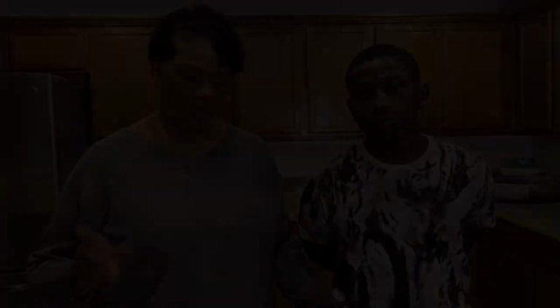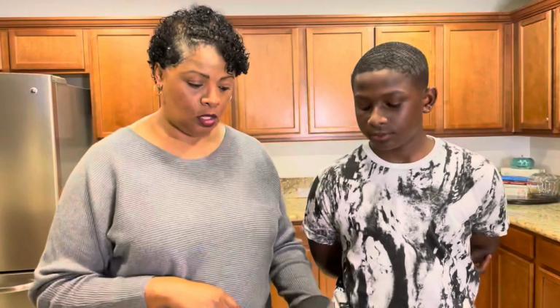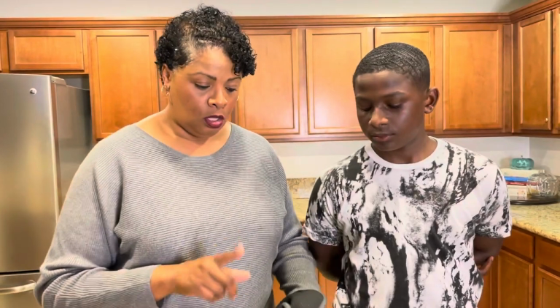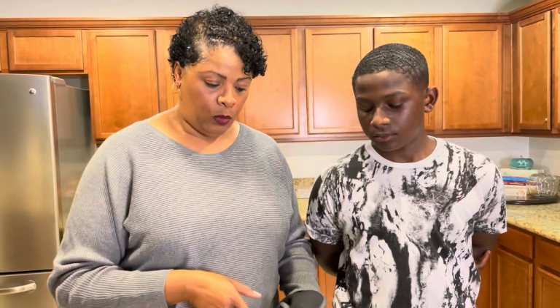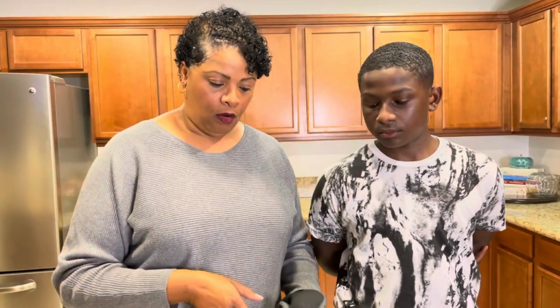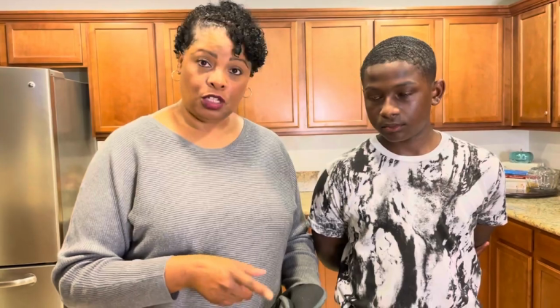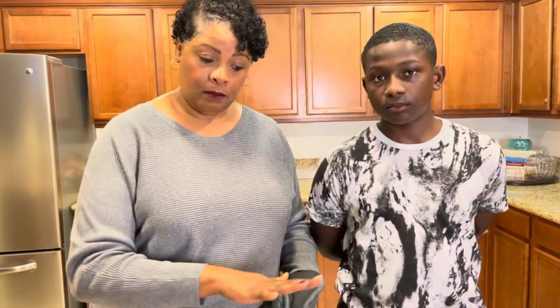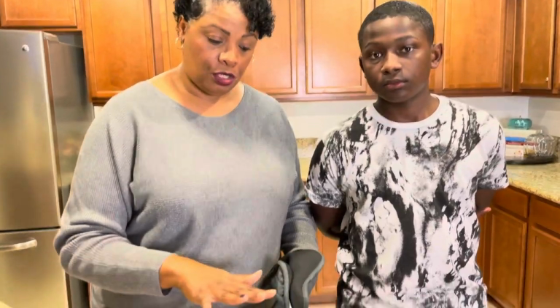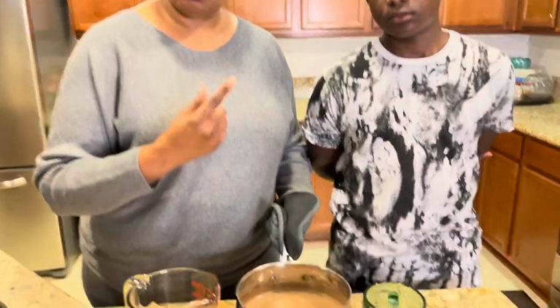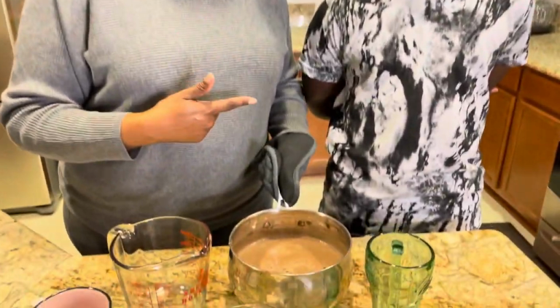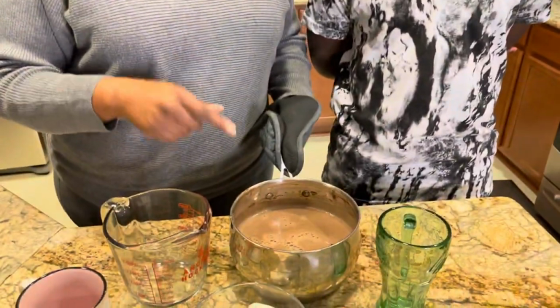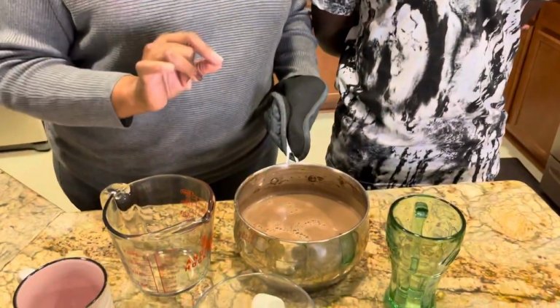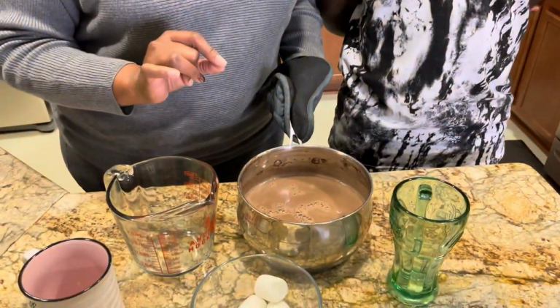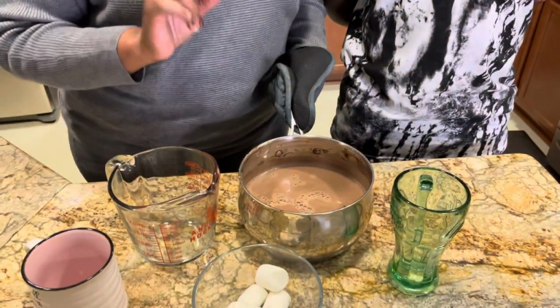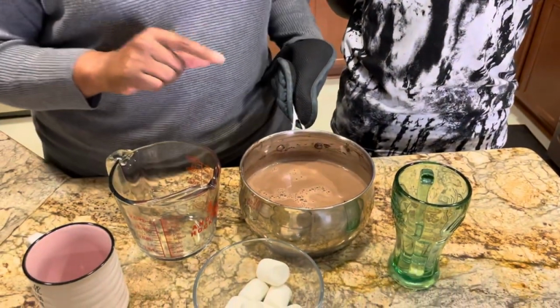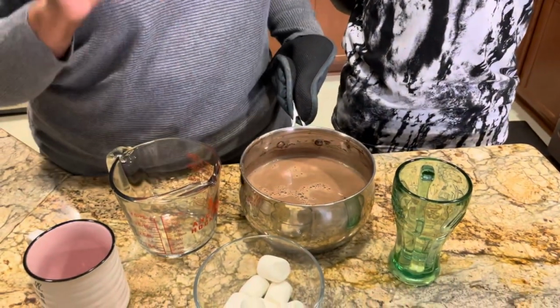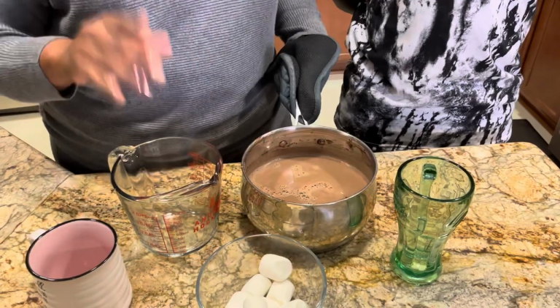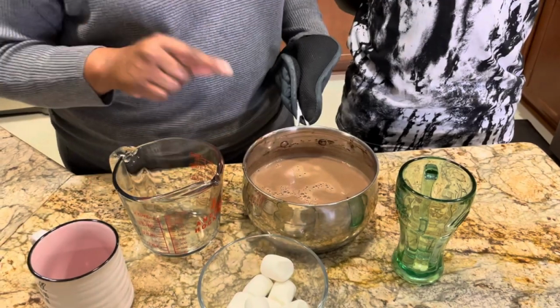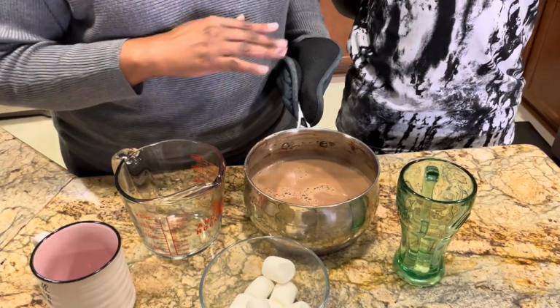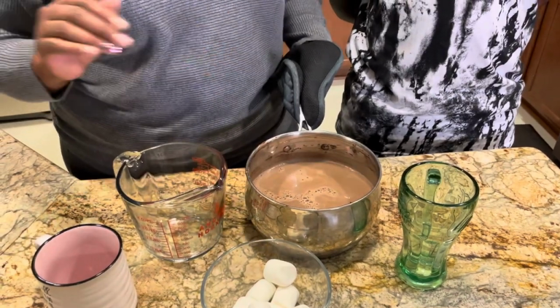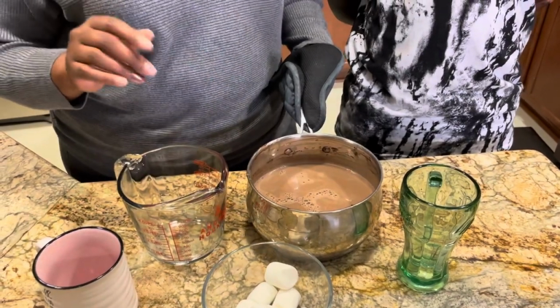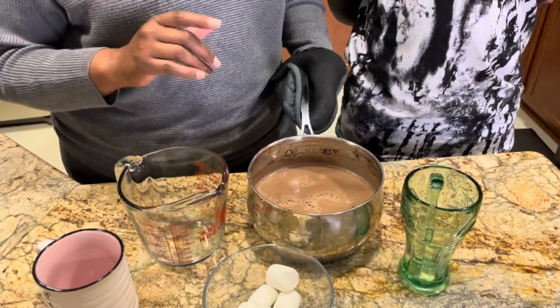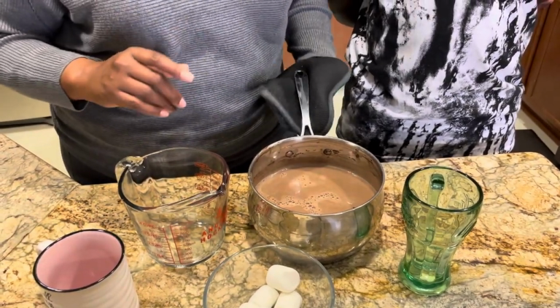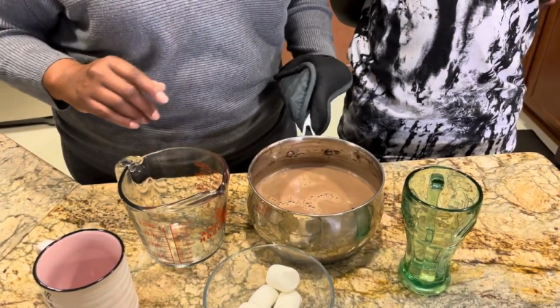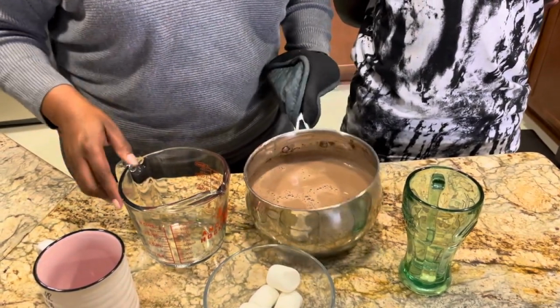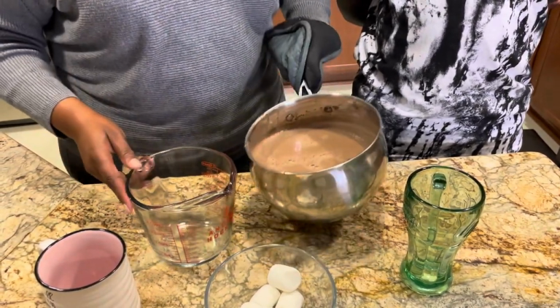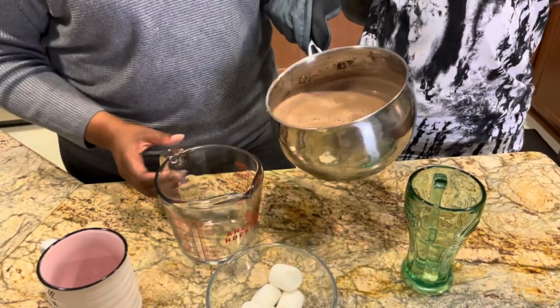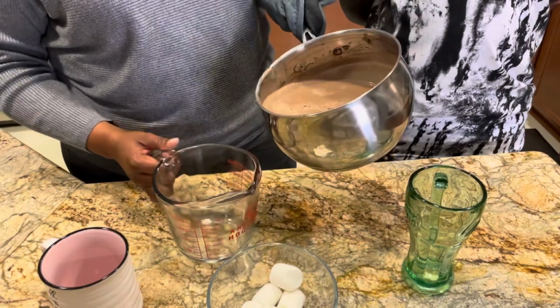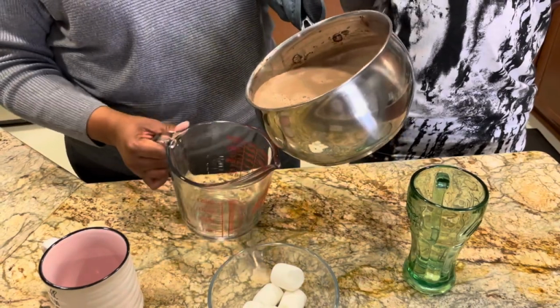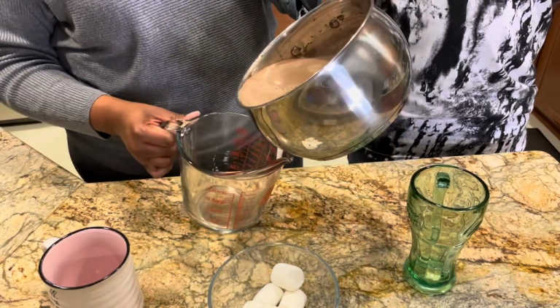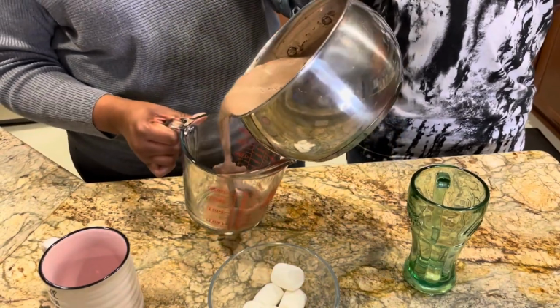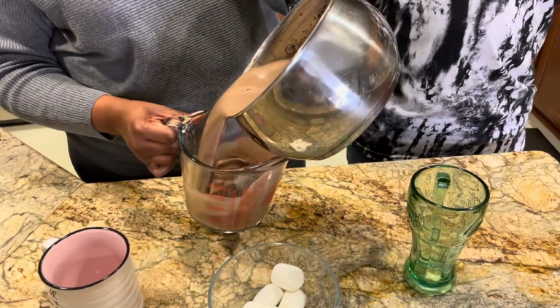You do not want it to boil or the chocolate will burn and be bitter. We brought it just to a boil — don't let it go further. Now we're going to pour it into a glass measuring cup.